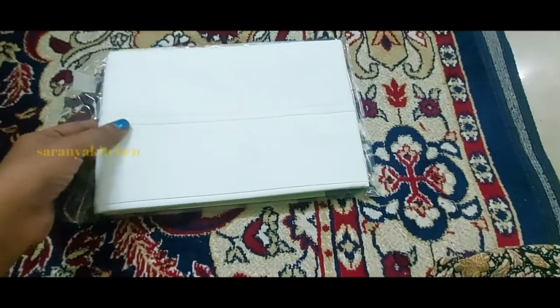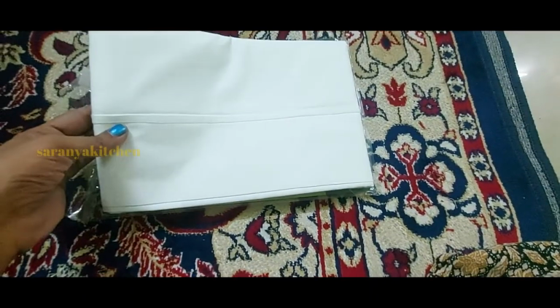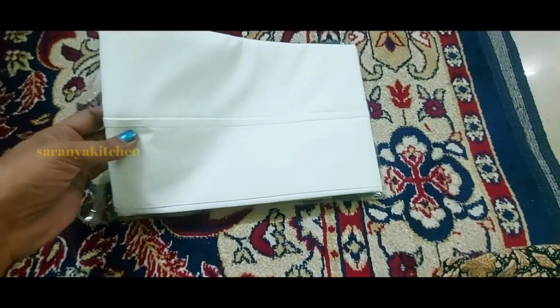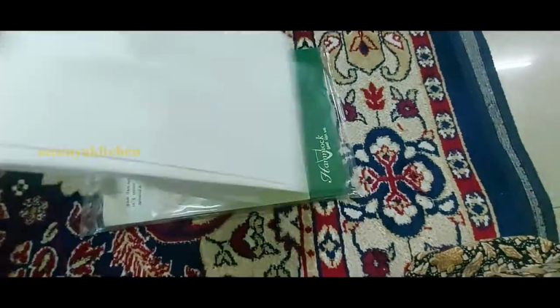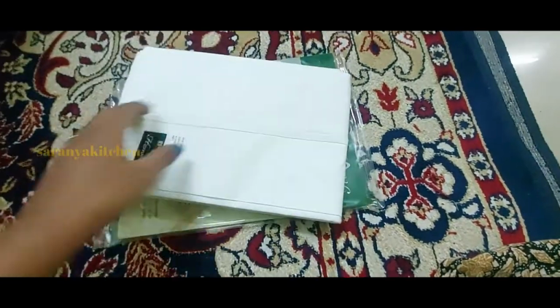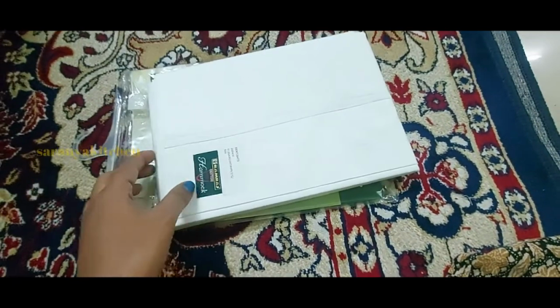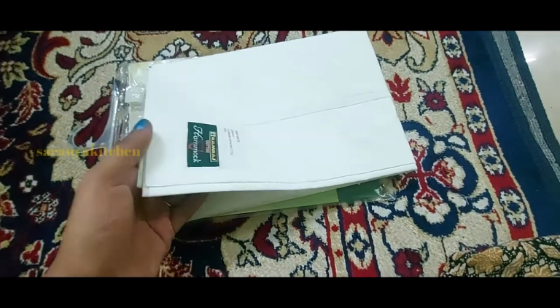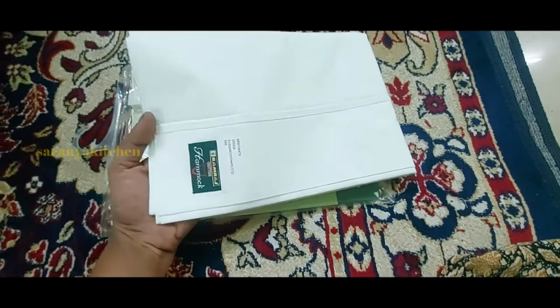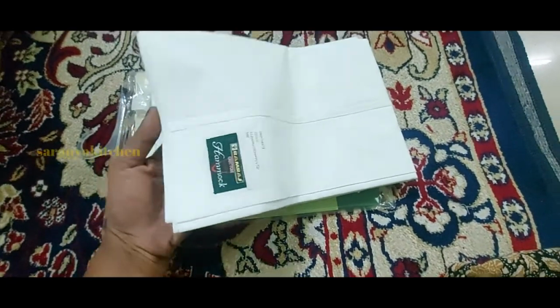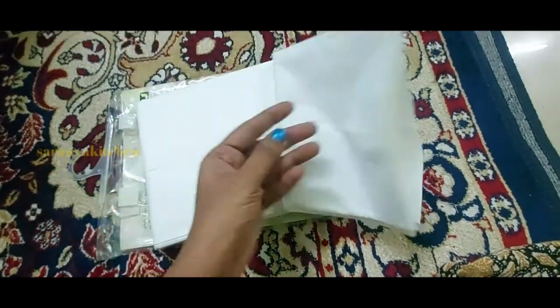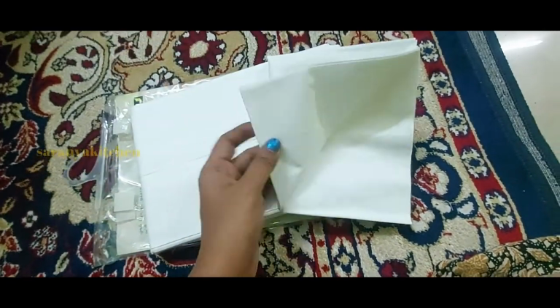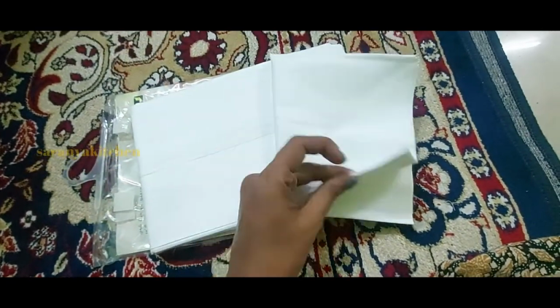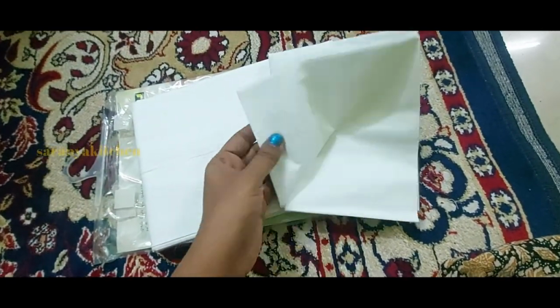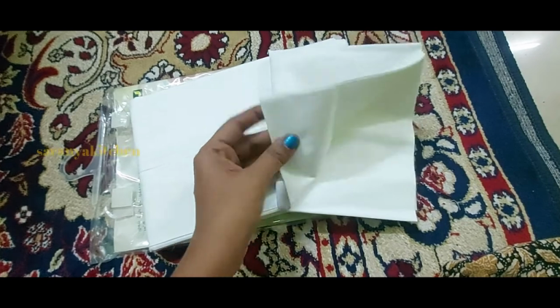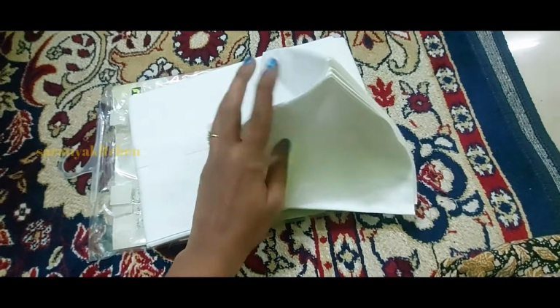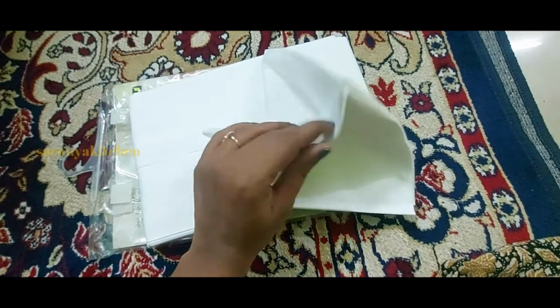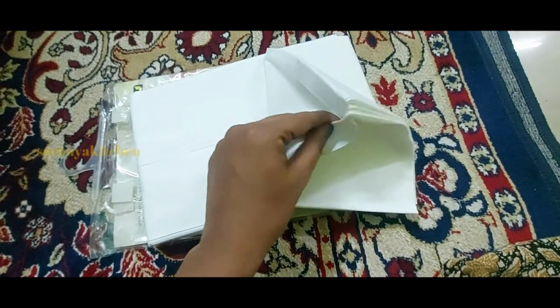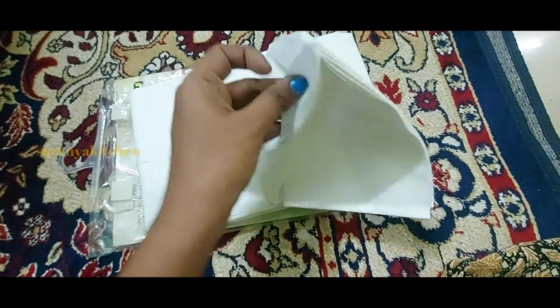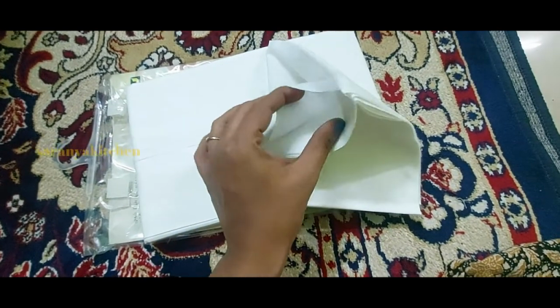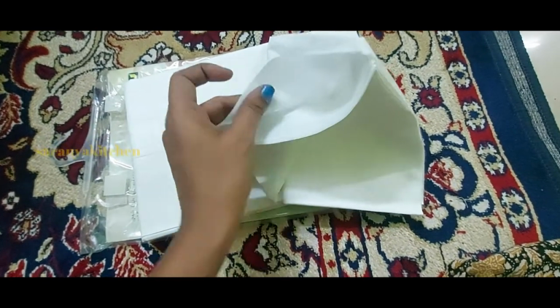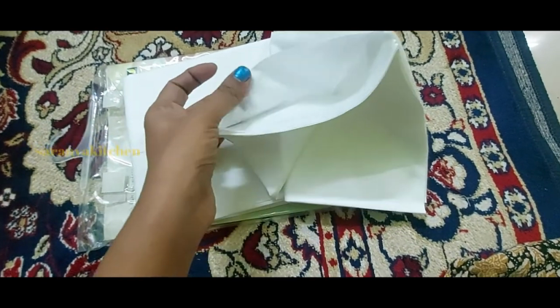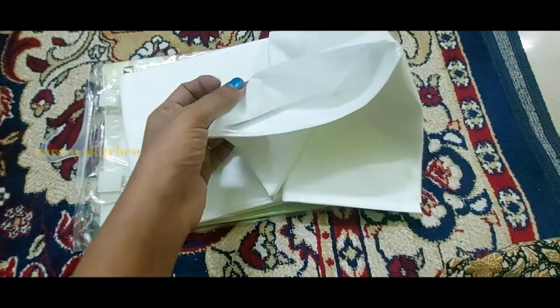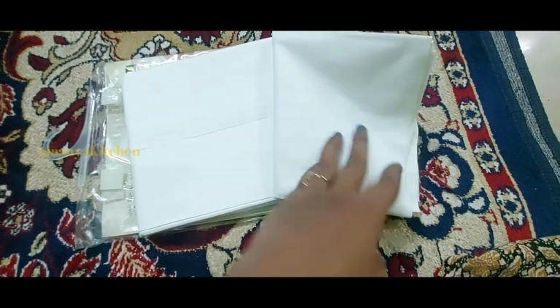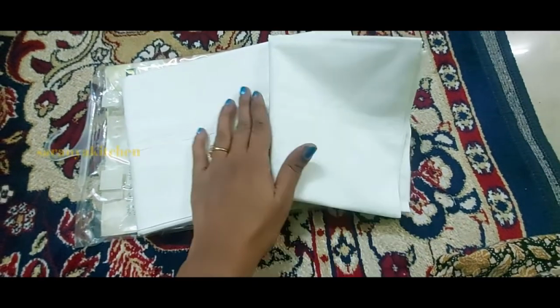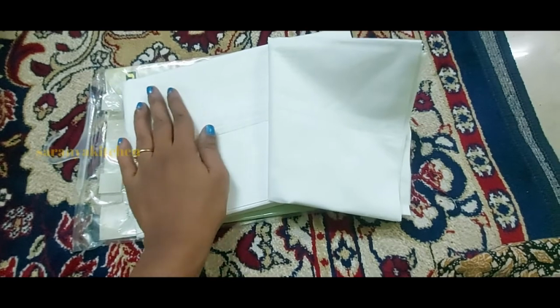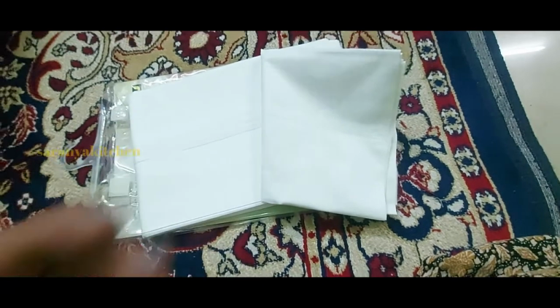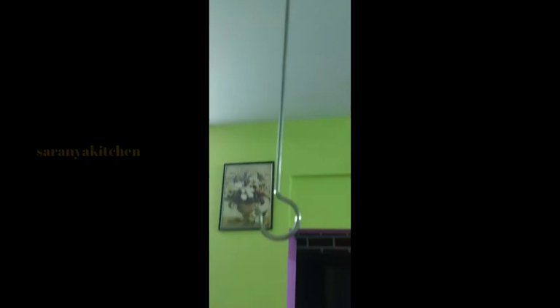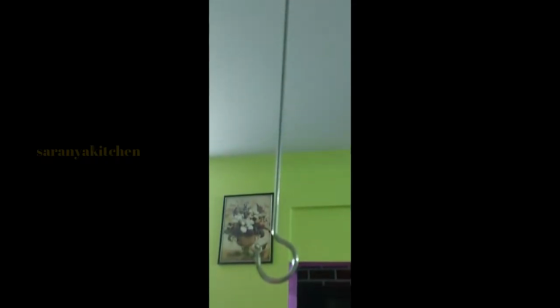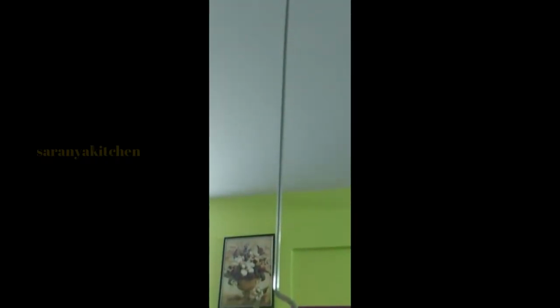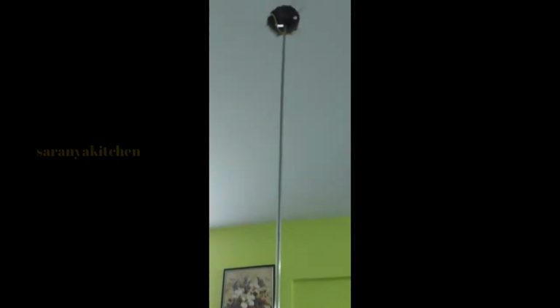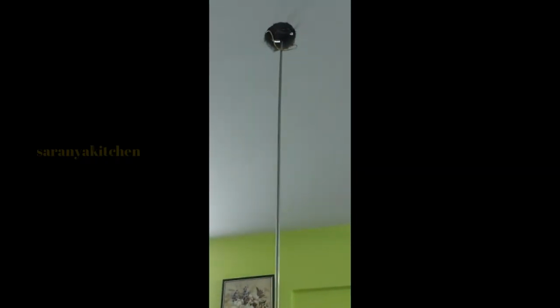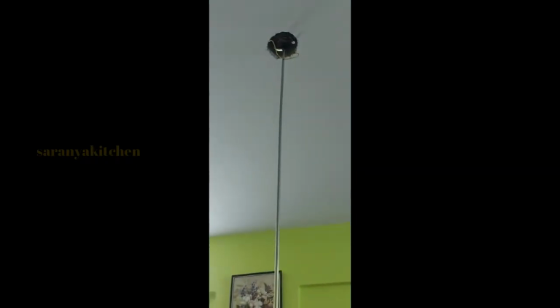It's very thick and very breathable cloth. You can put your hands through it easily. This is the S-Hook.